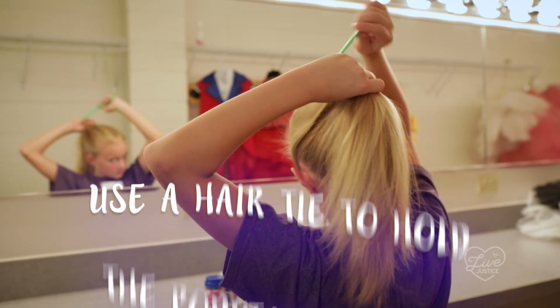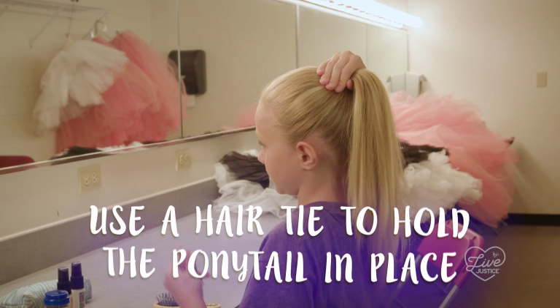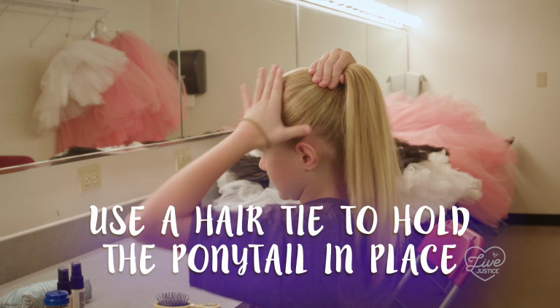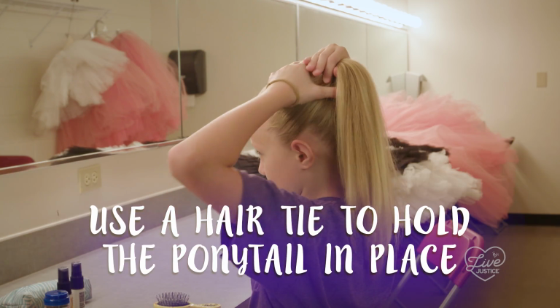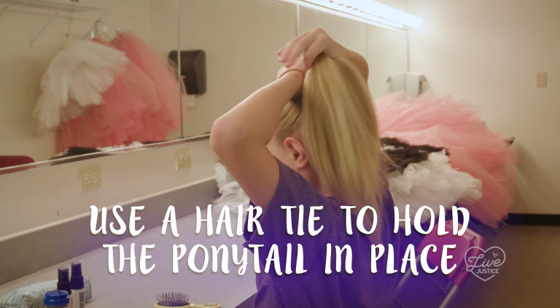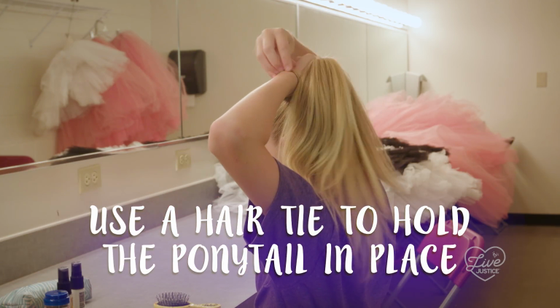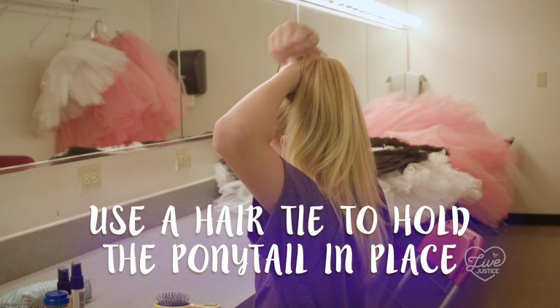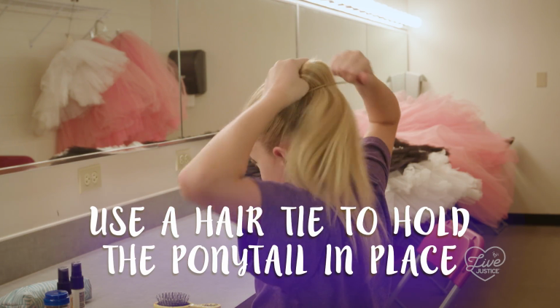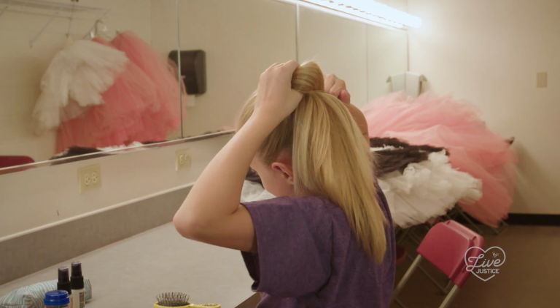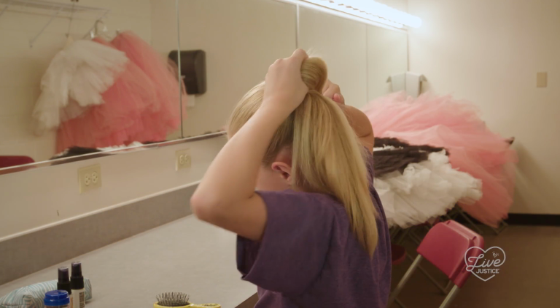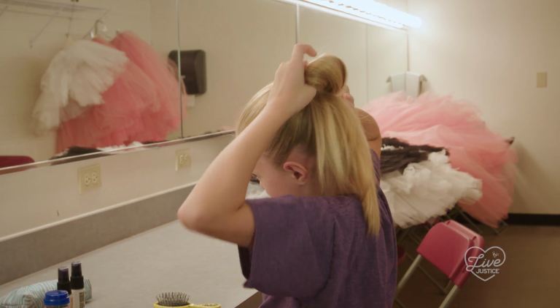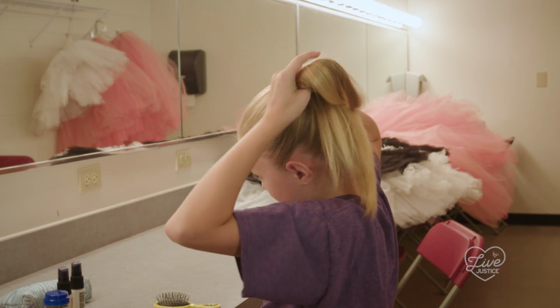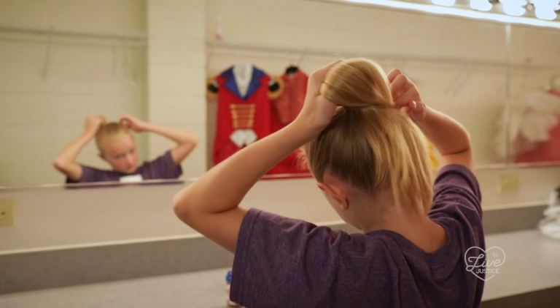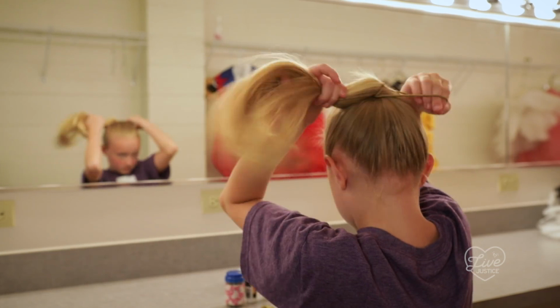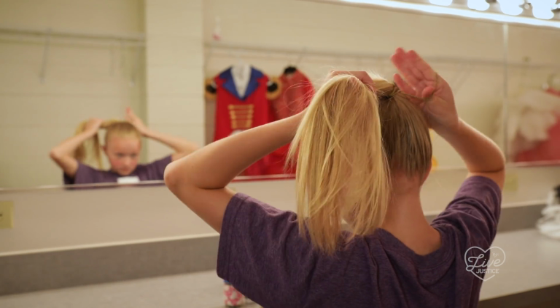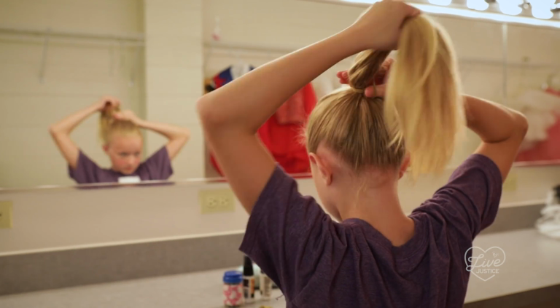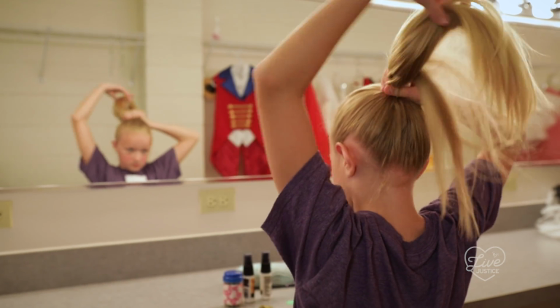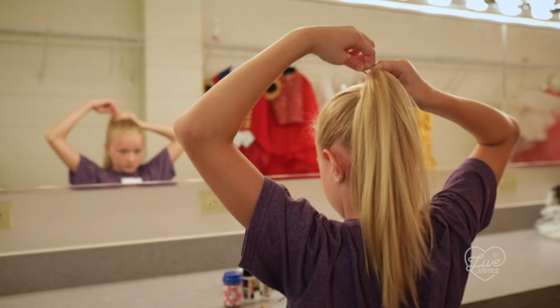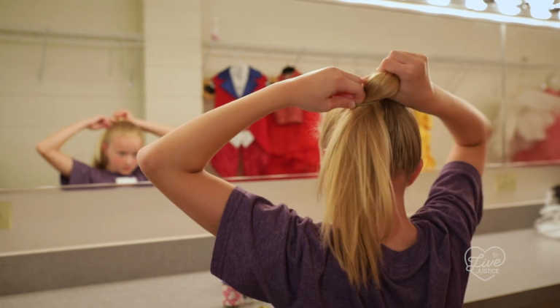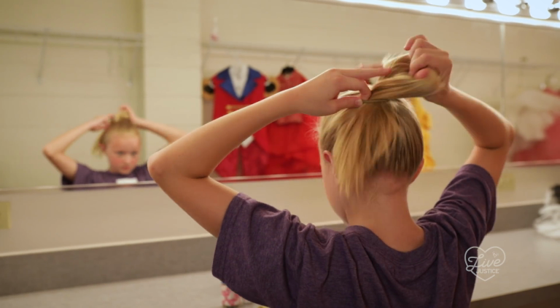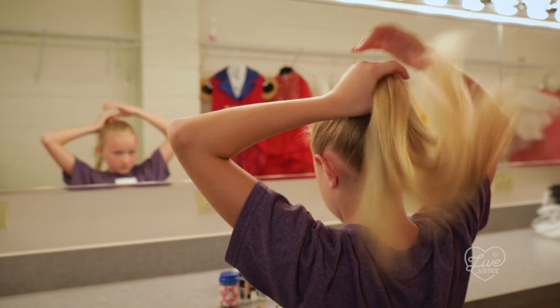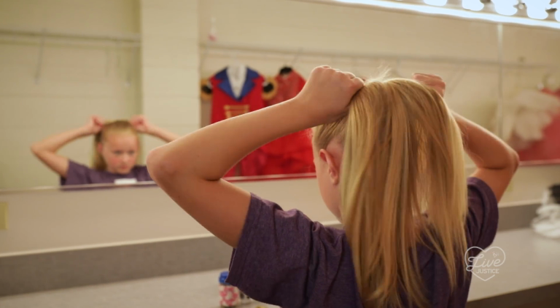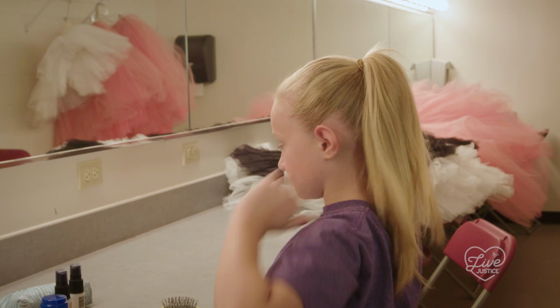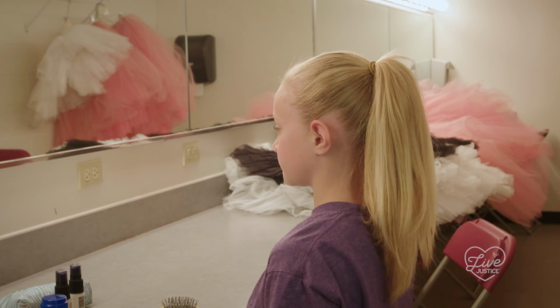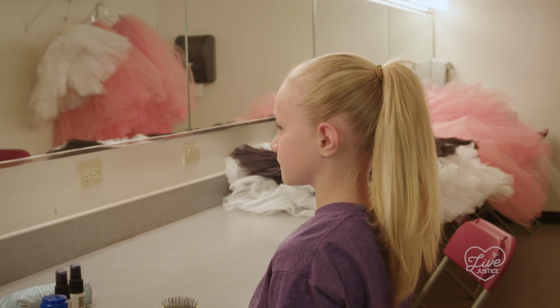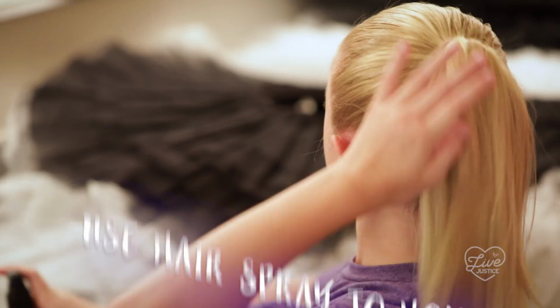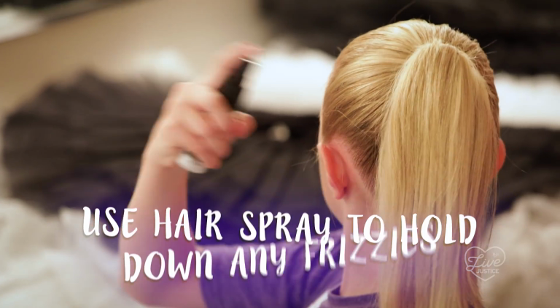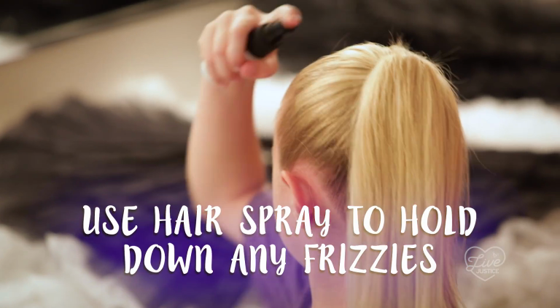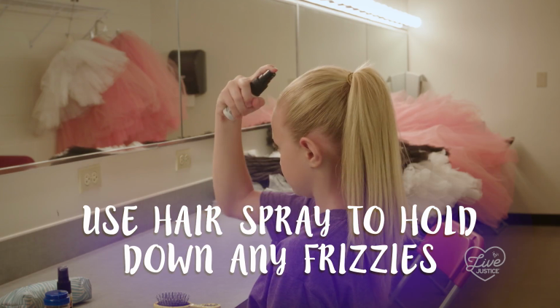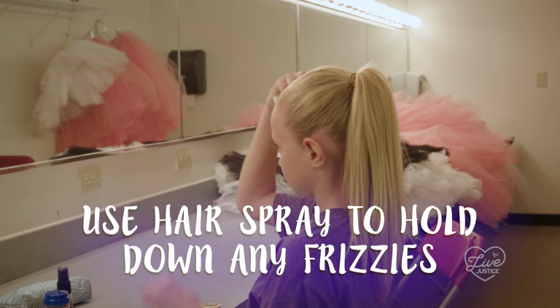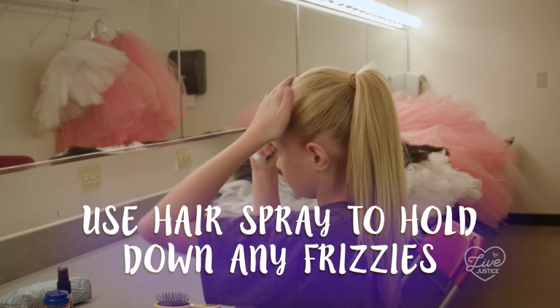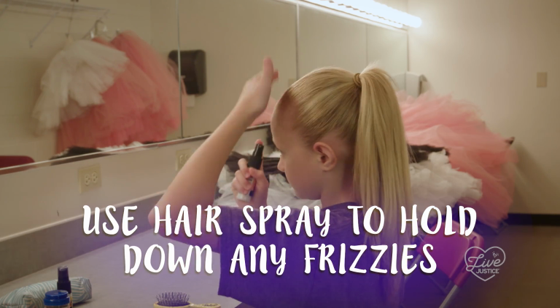Now you're going to use the rubber band to tie your ponytail. Next, we're going to use hairspray to smooth down all the frizzies.